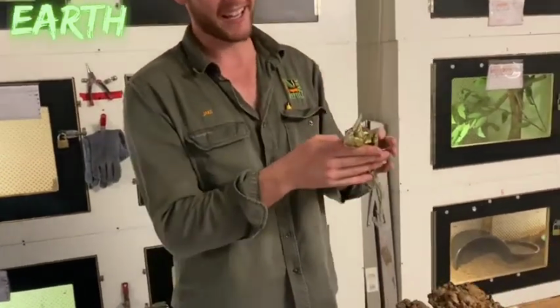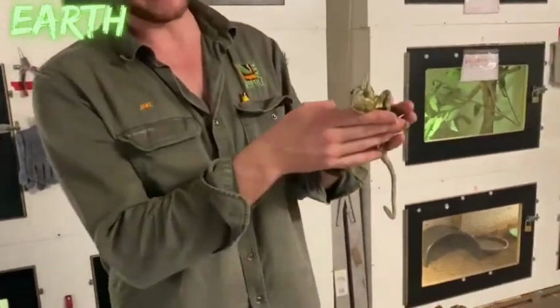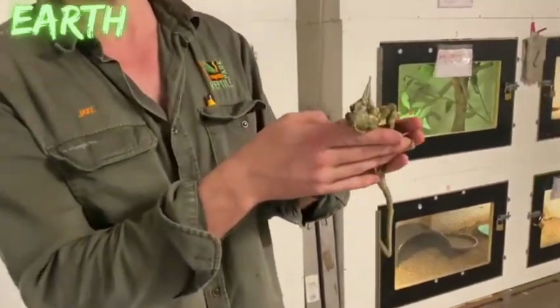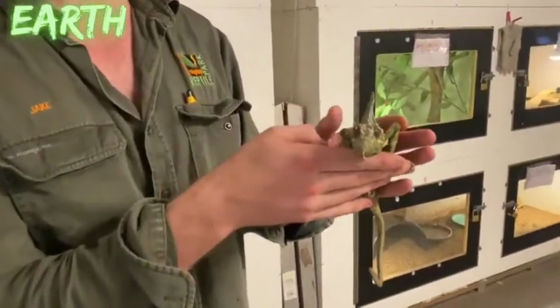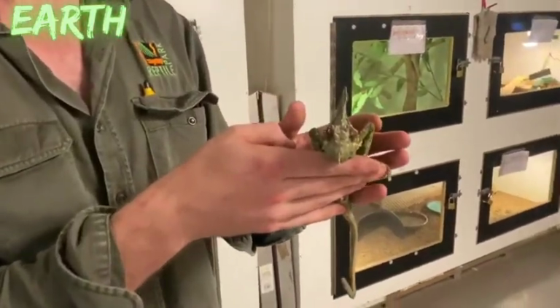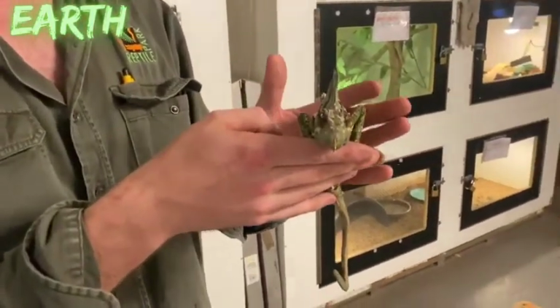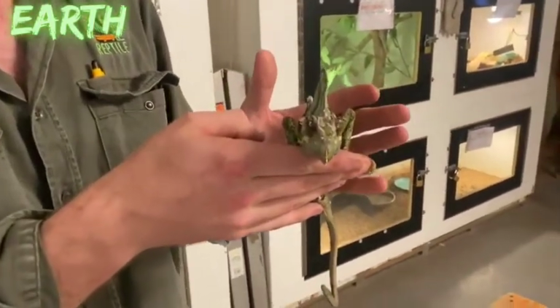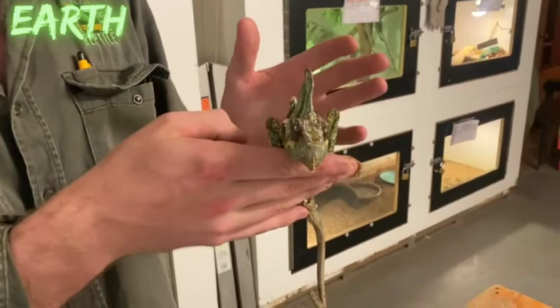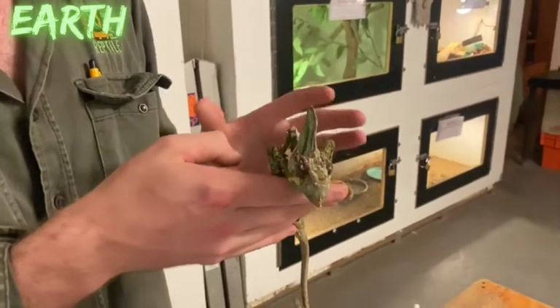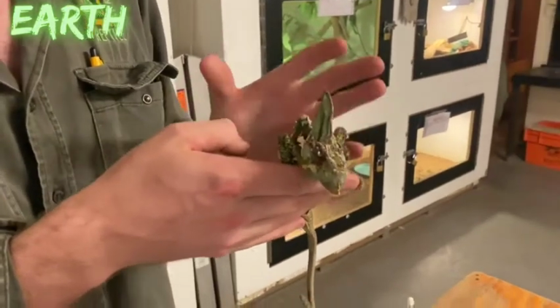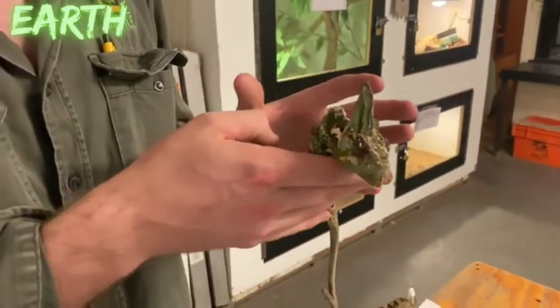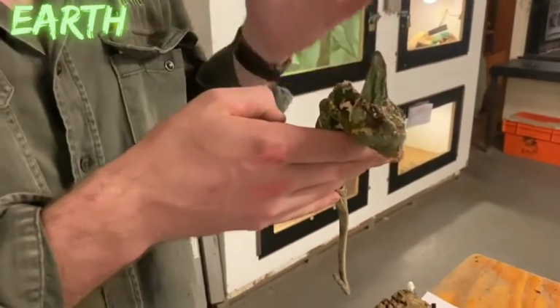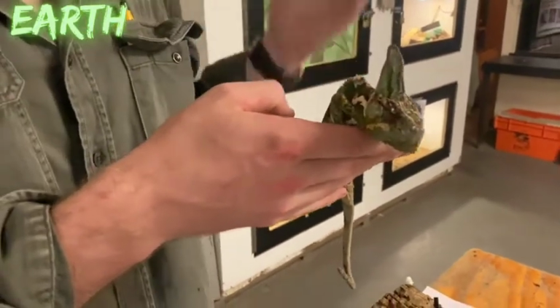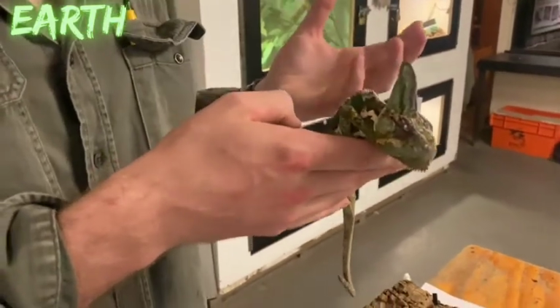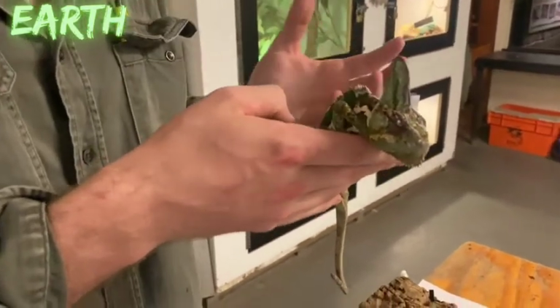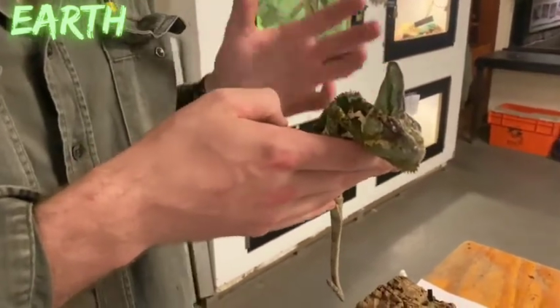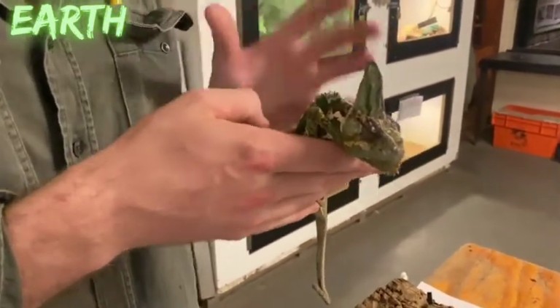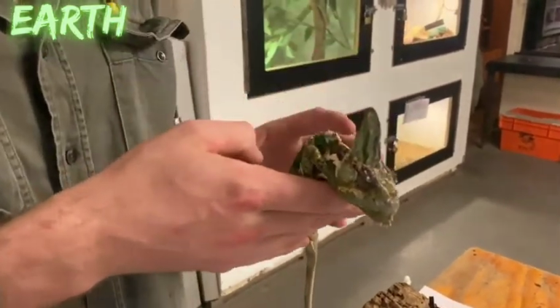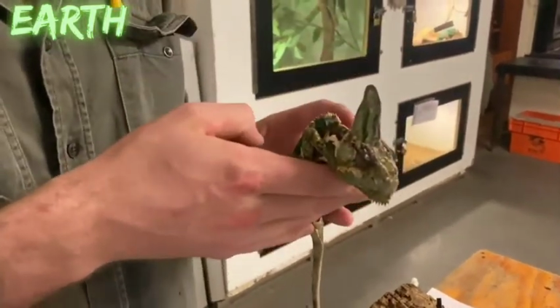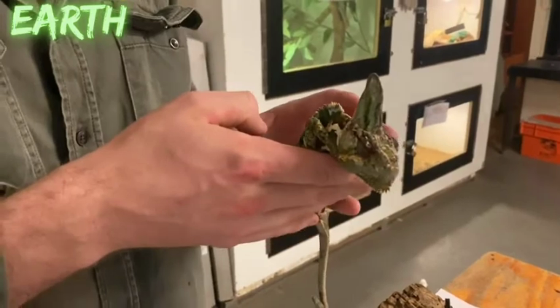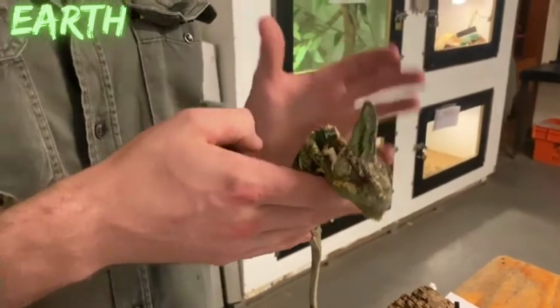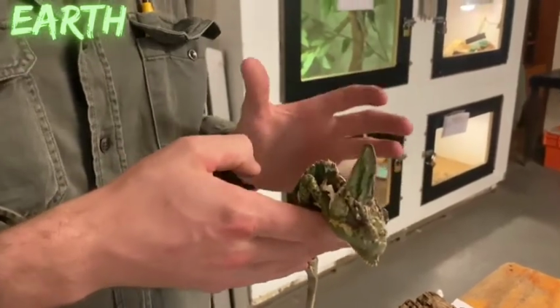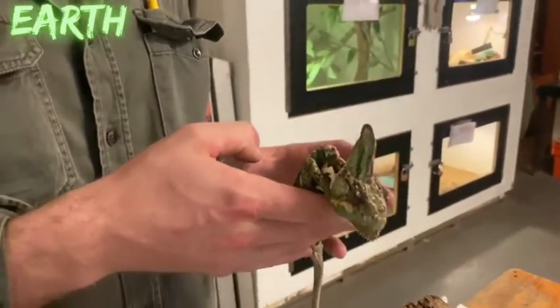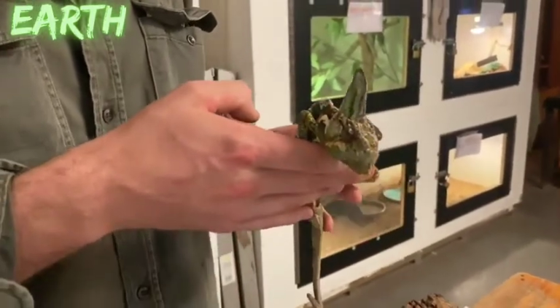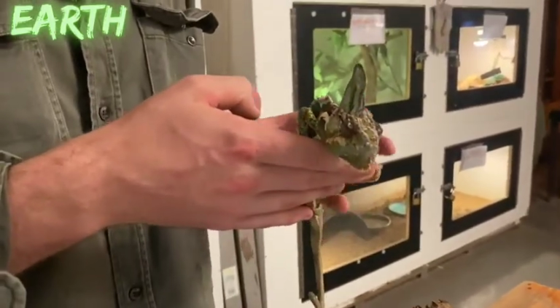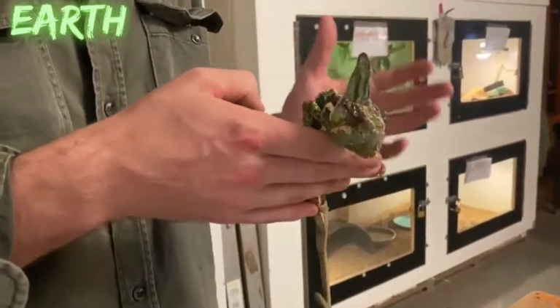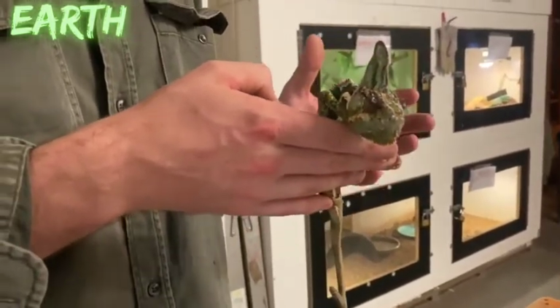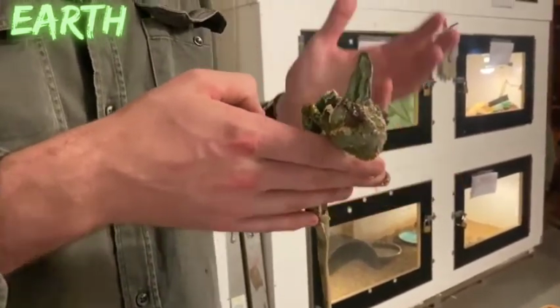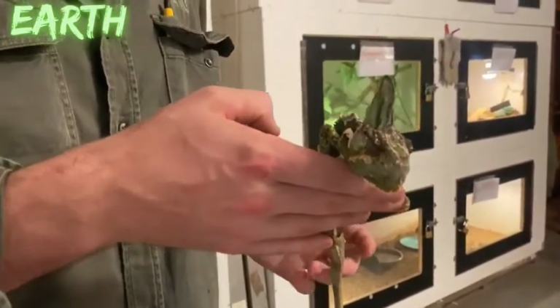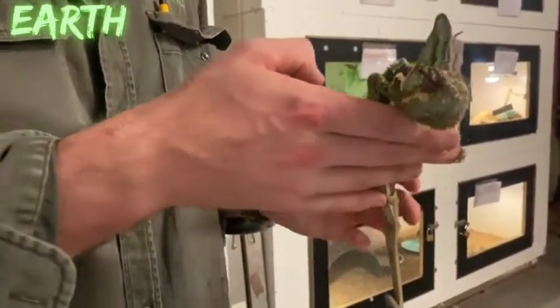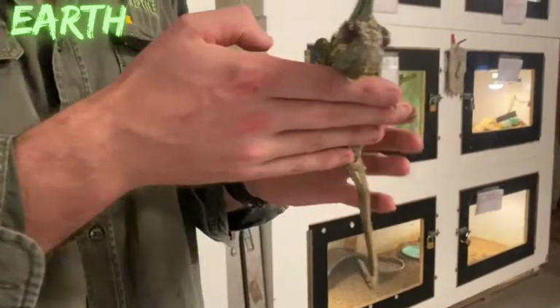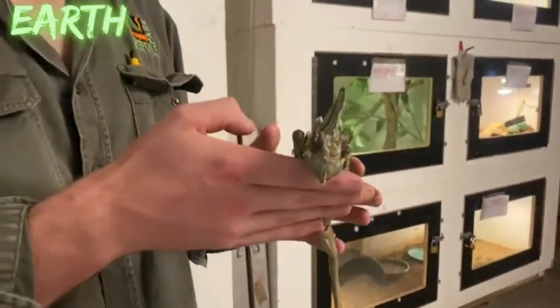Chameleons are incredible animals. They're found primarily in Africa and also in parts of Europe, and their stronghold is in Madagascar — the island of Madagascar off the southeastern coast of Africa.